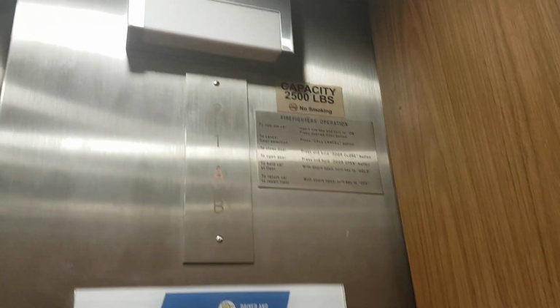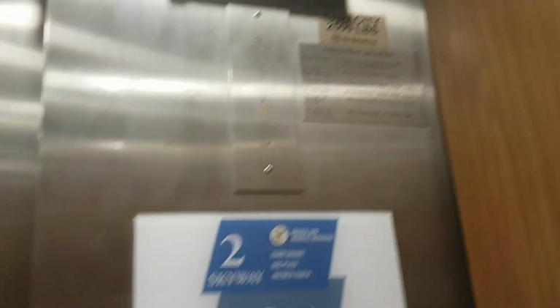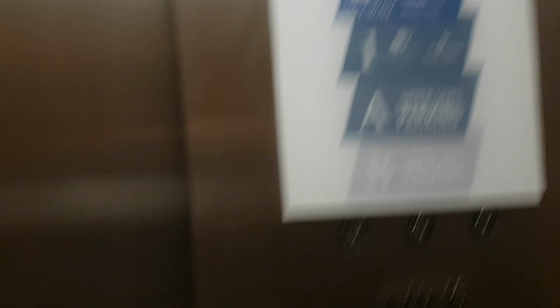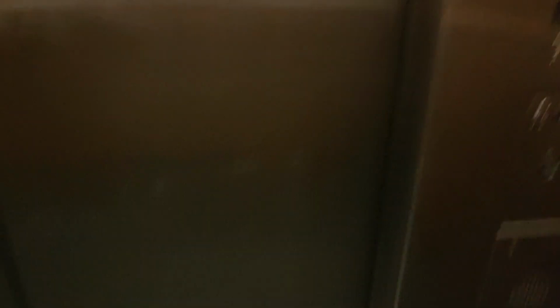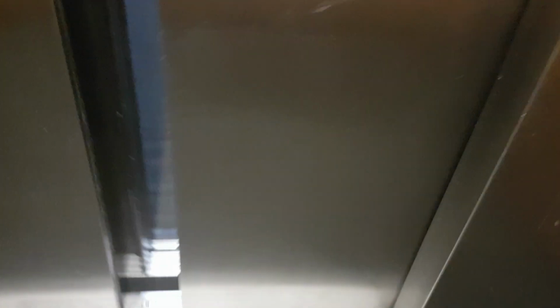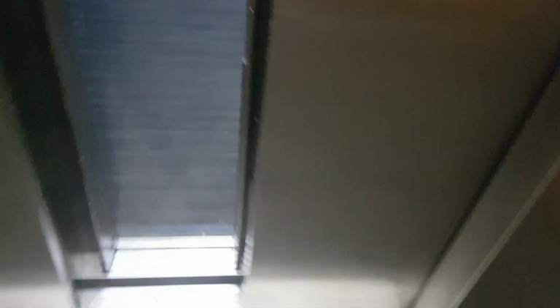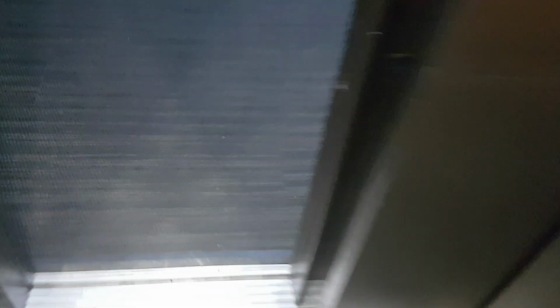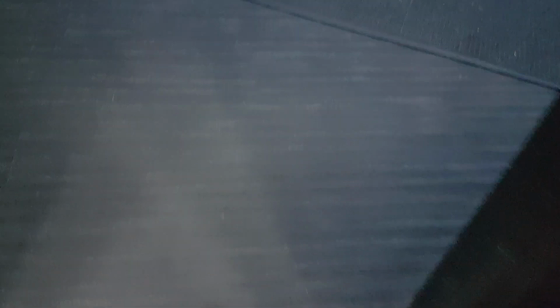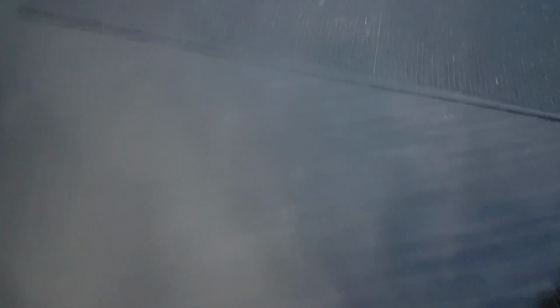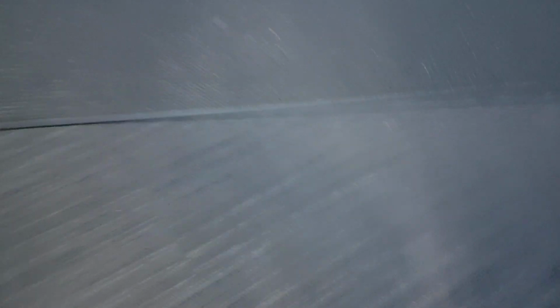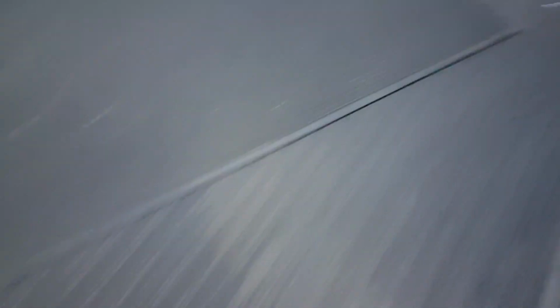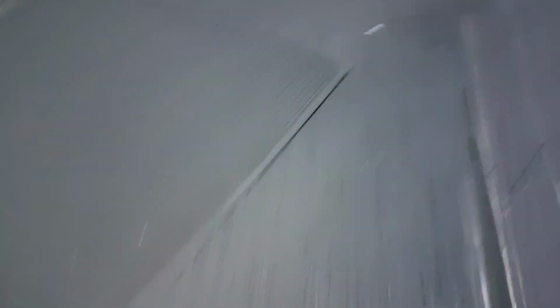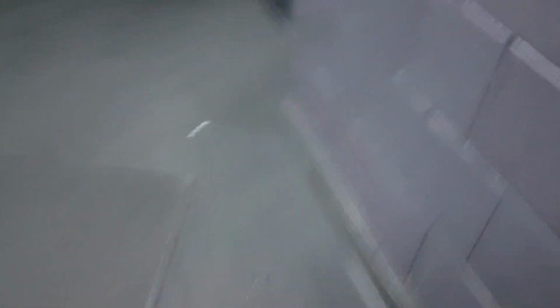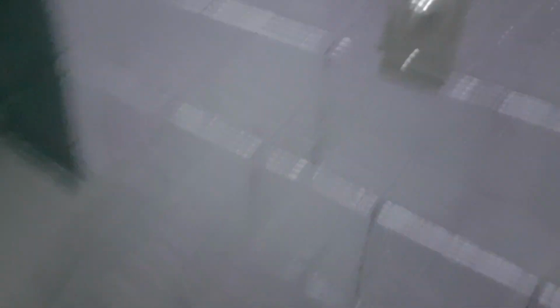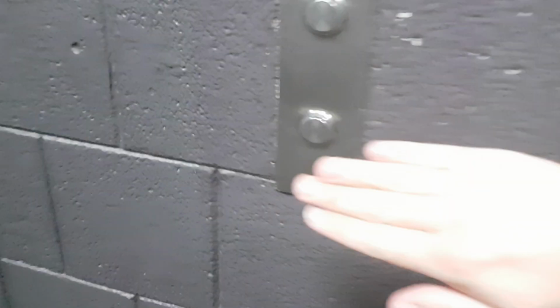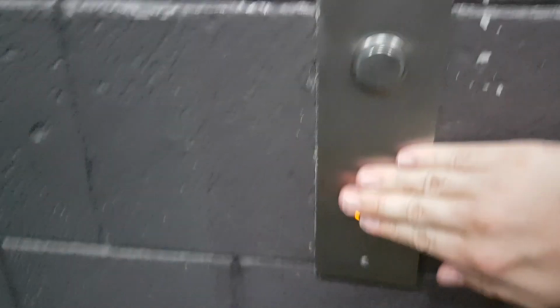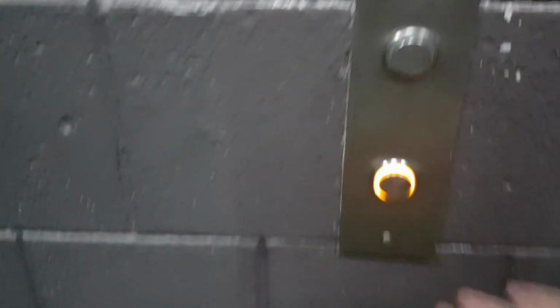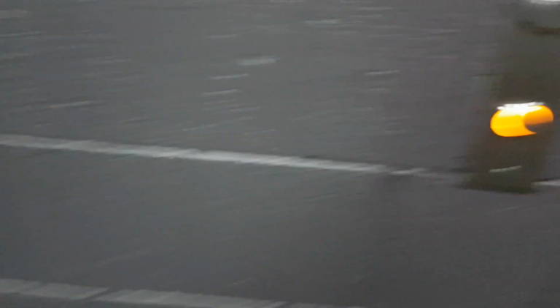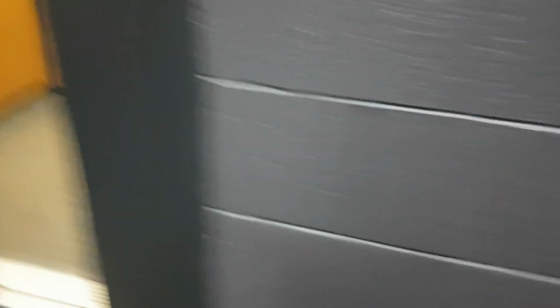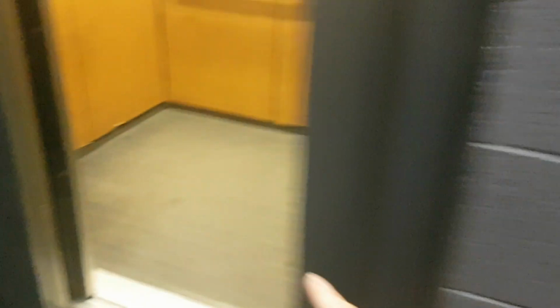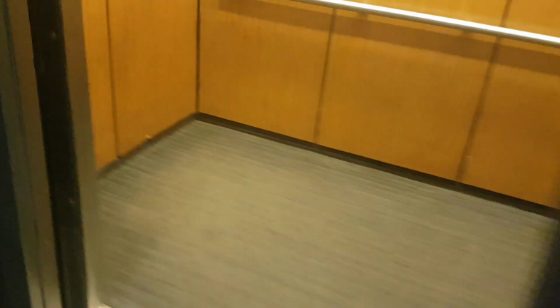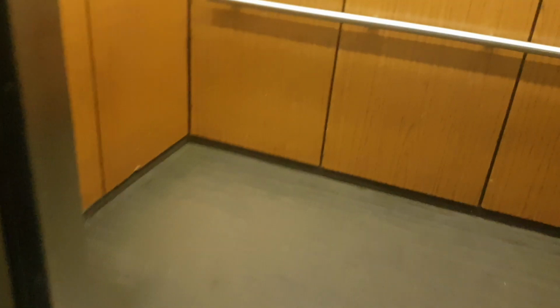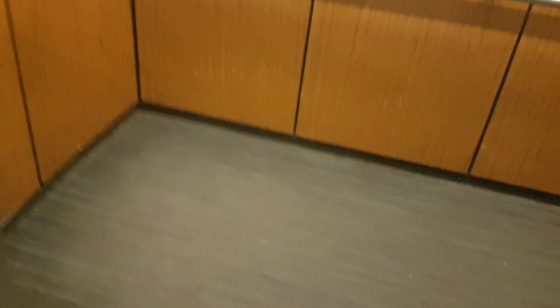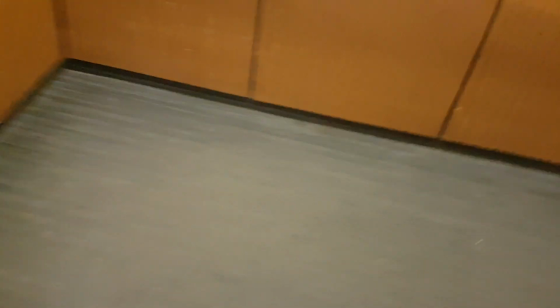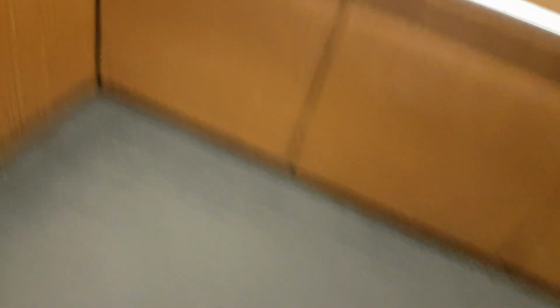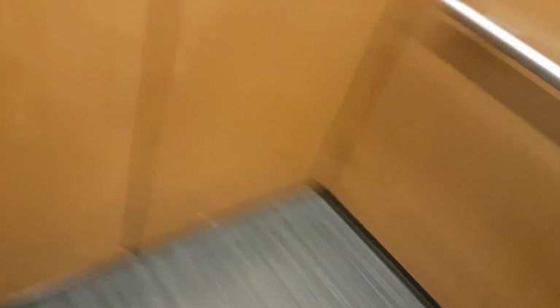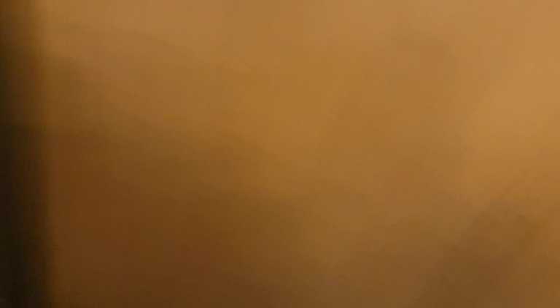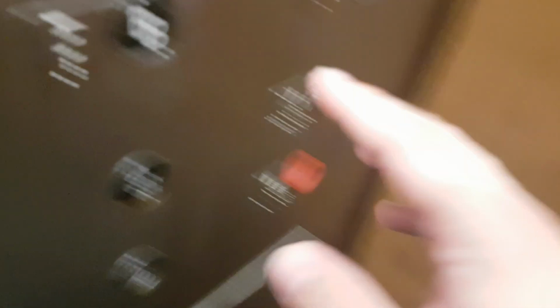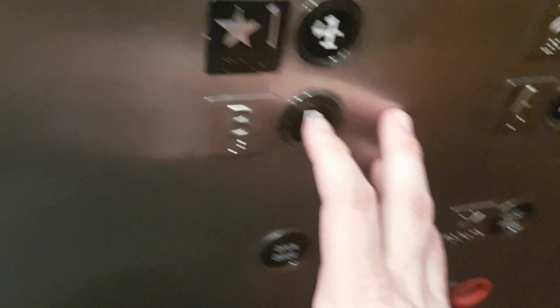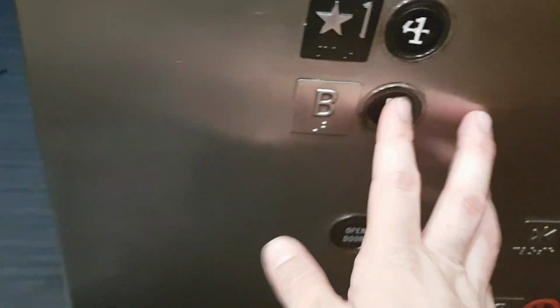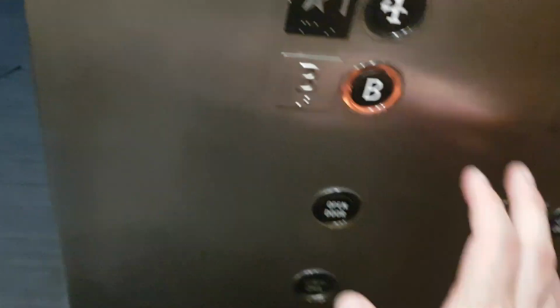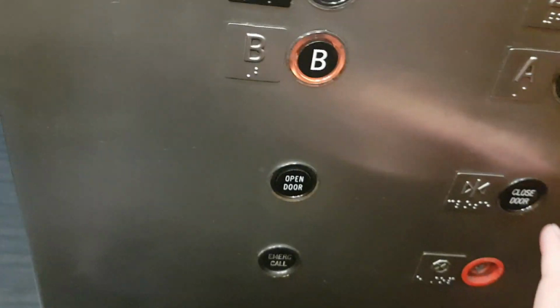Here we are back at parking level A. This one — going down to parking level B.